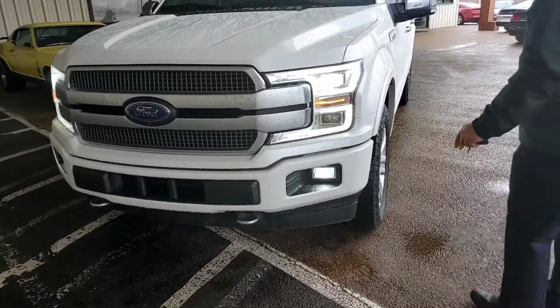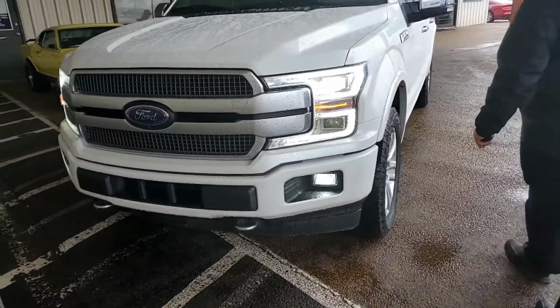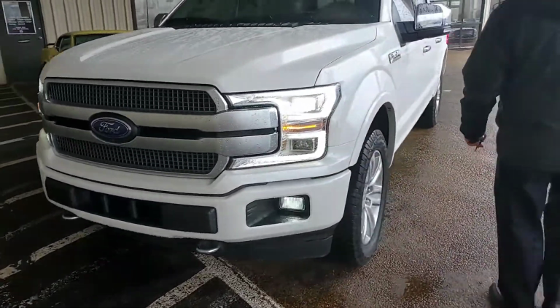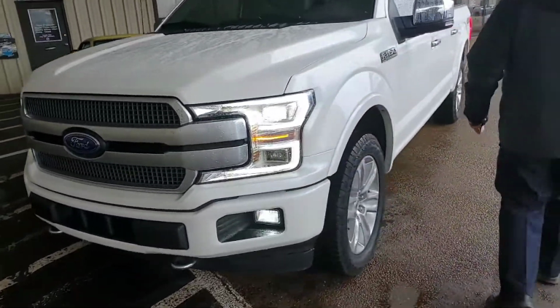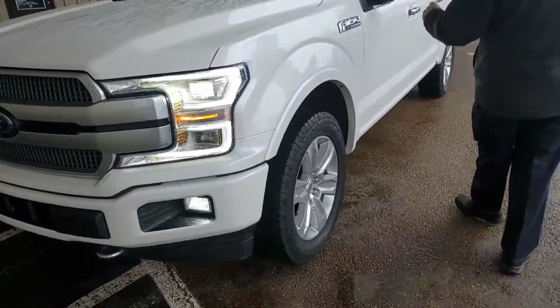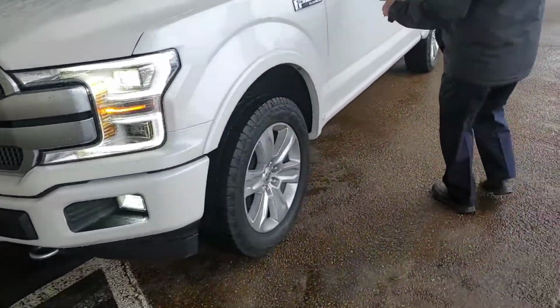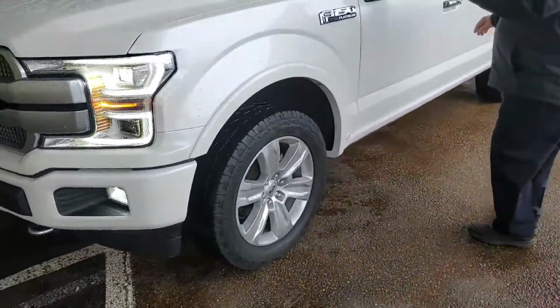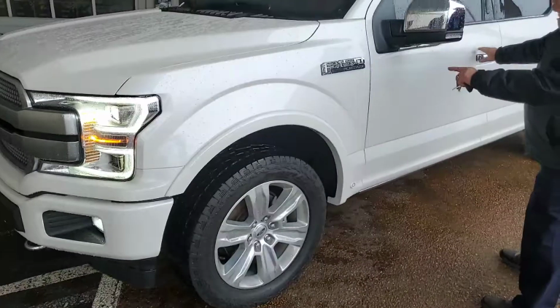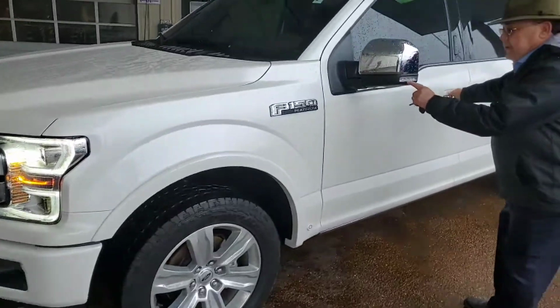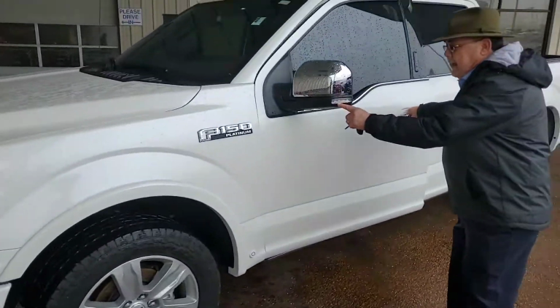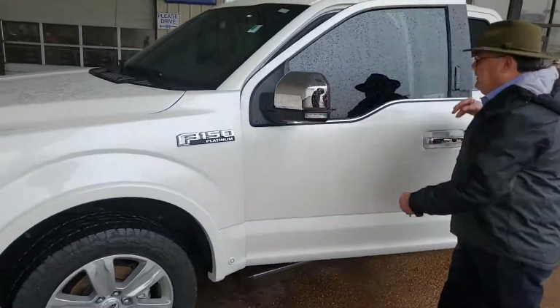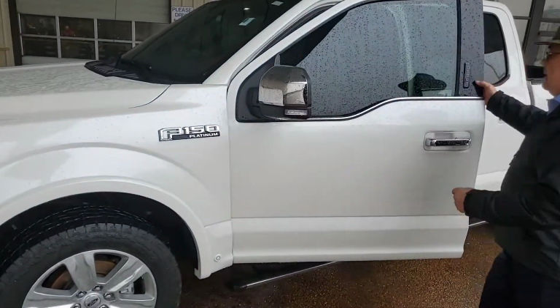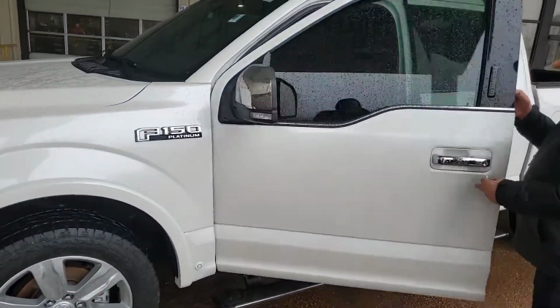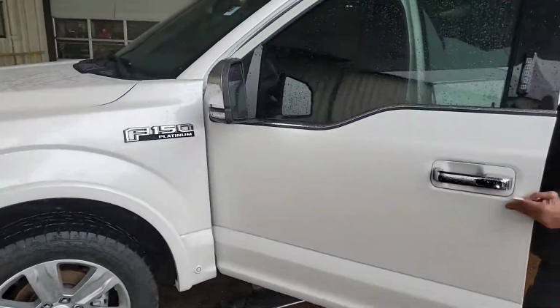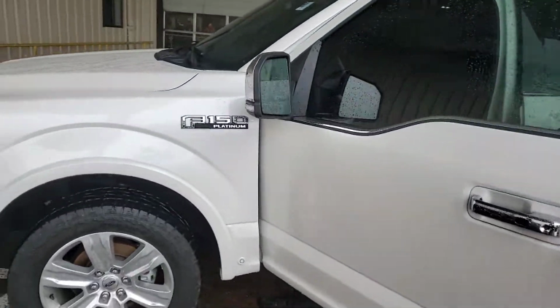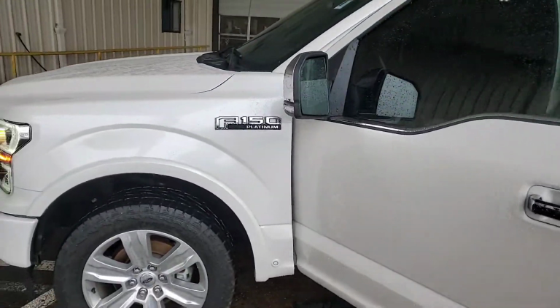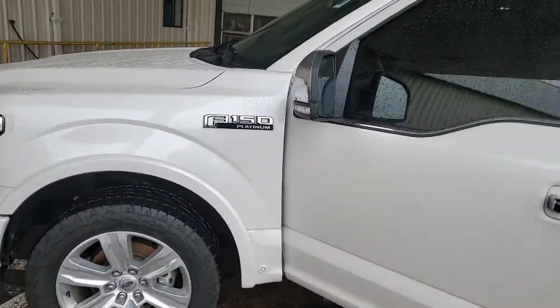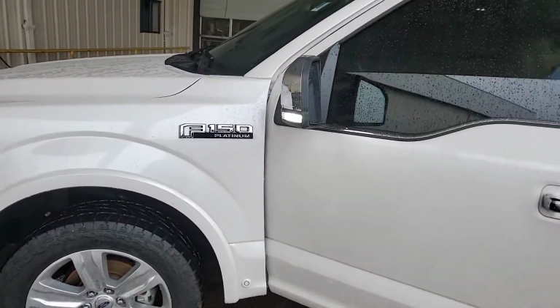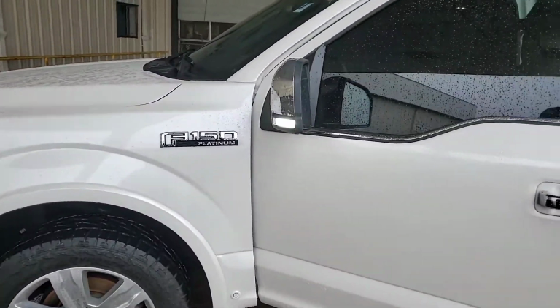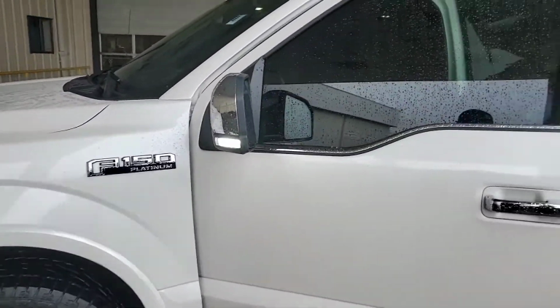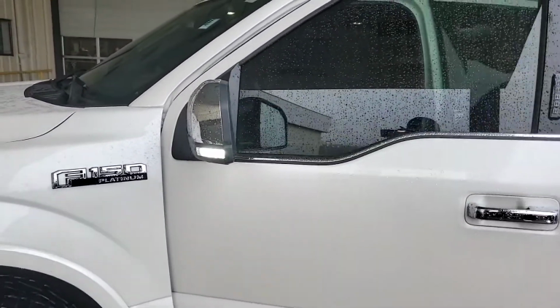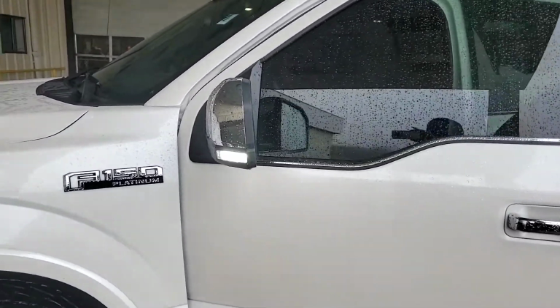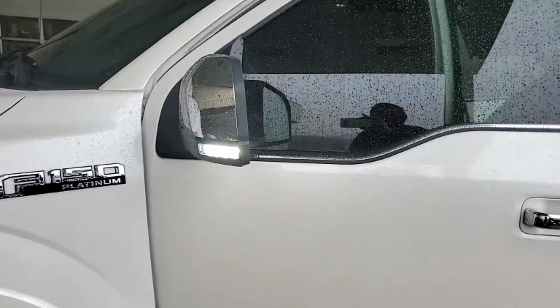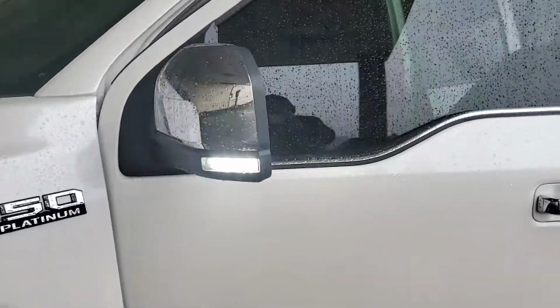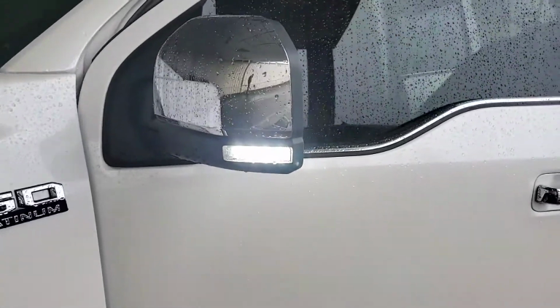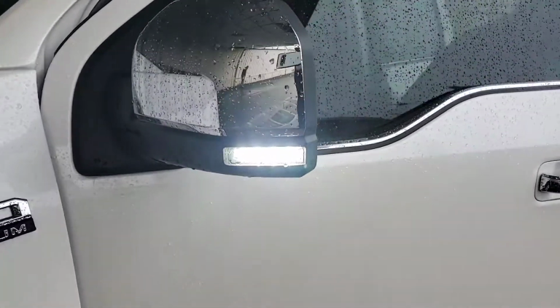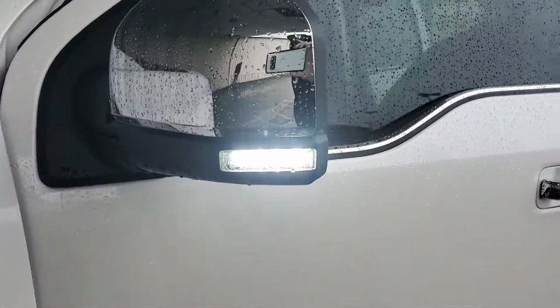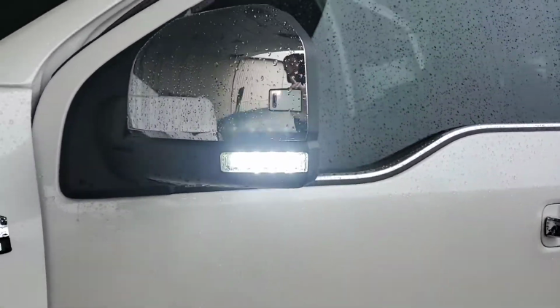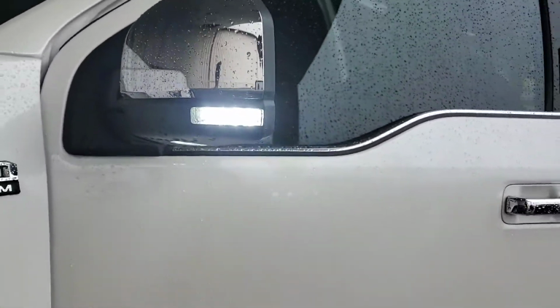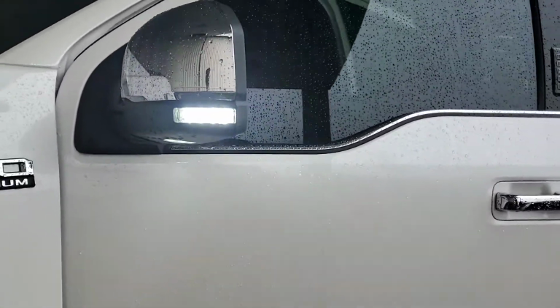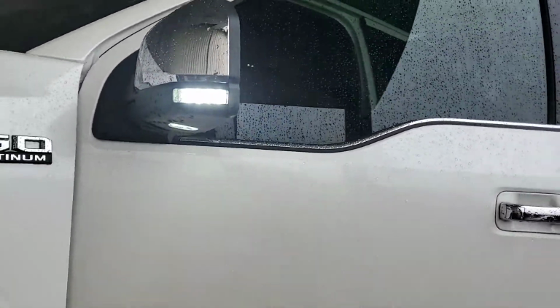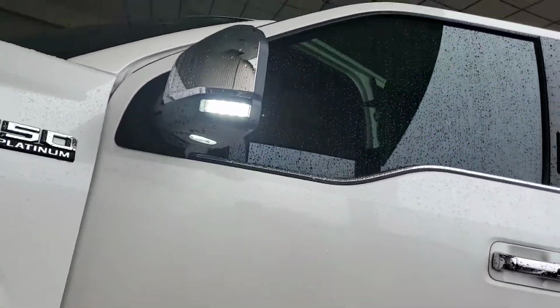Beautiful truck. This is really cool — I got to show you this. You see that right there? I have friends who put it right here. Oh, look at that. It's a deer hunter's dream right there.